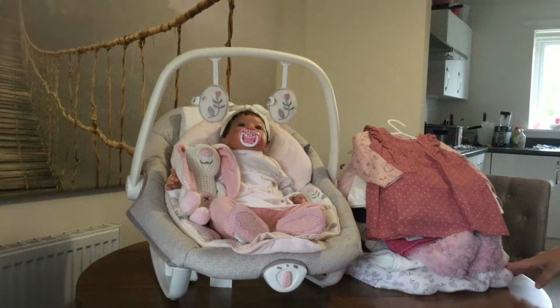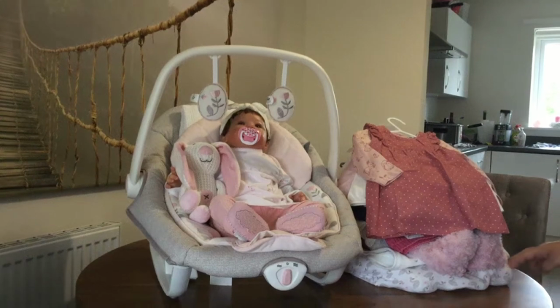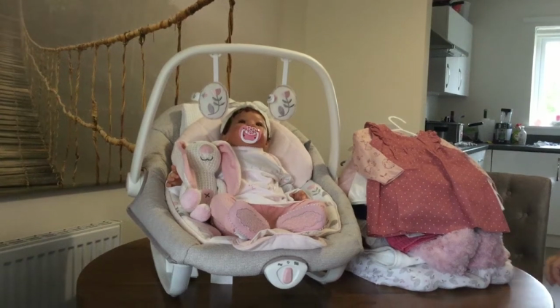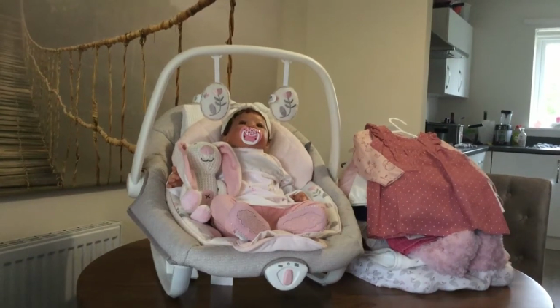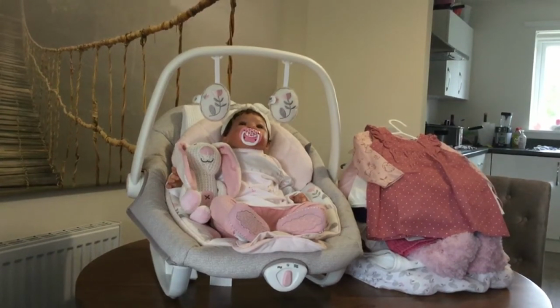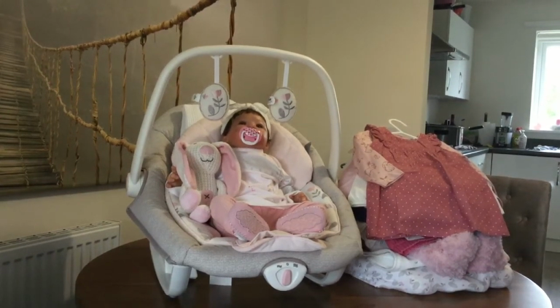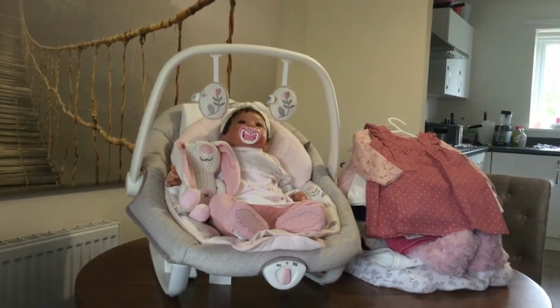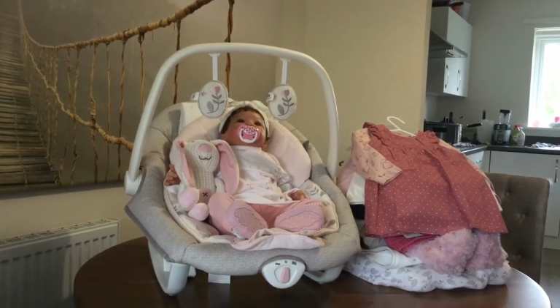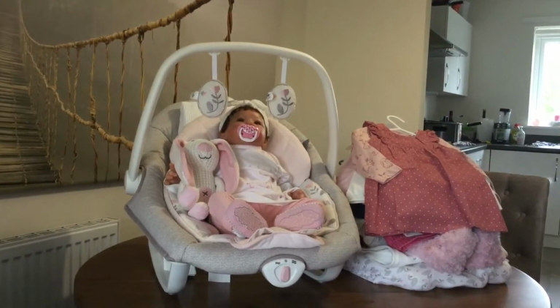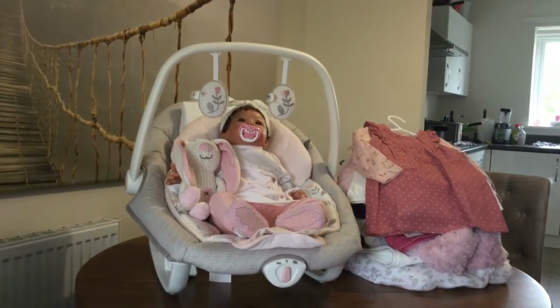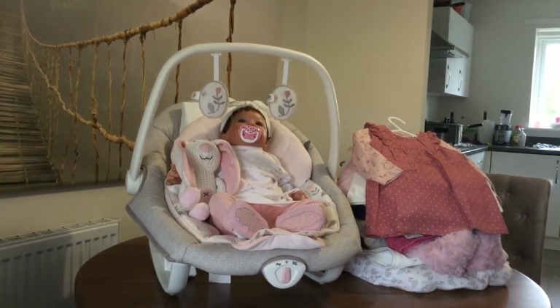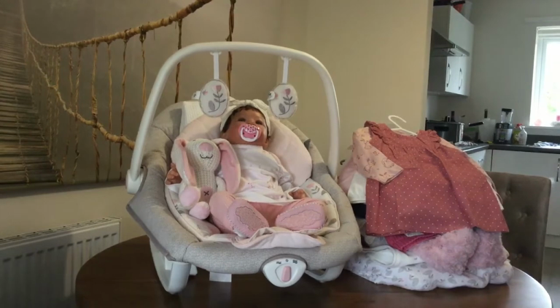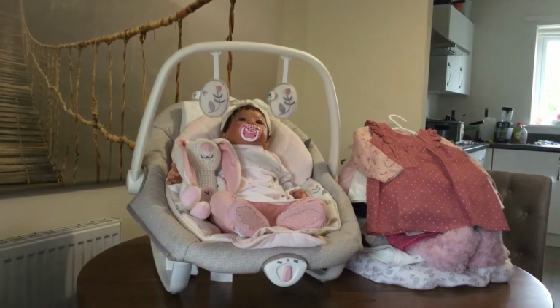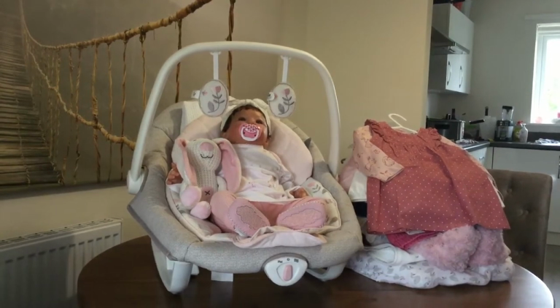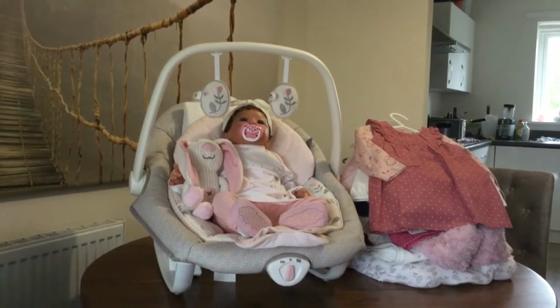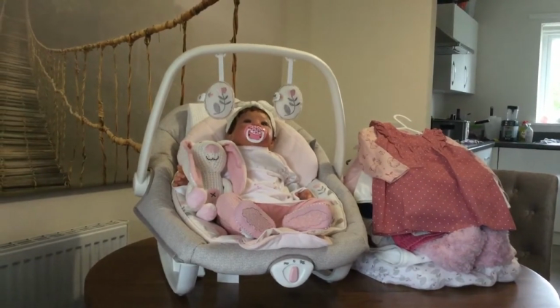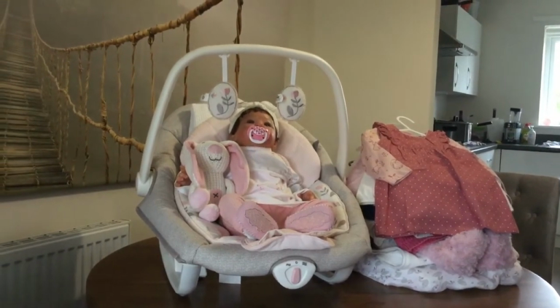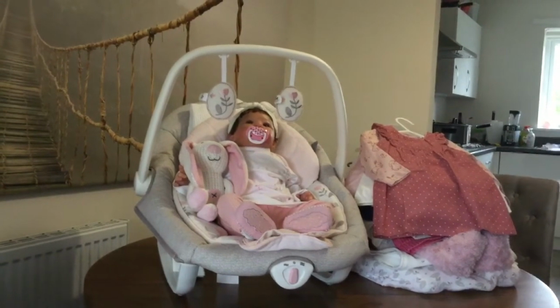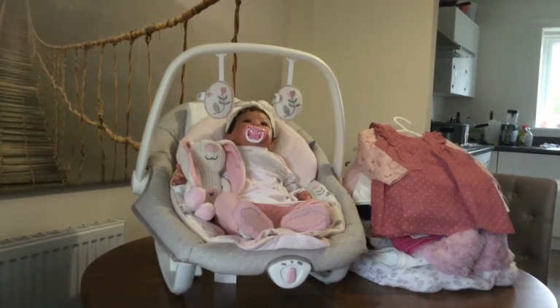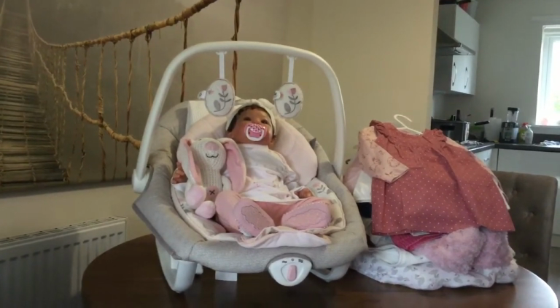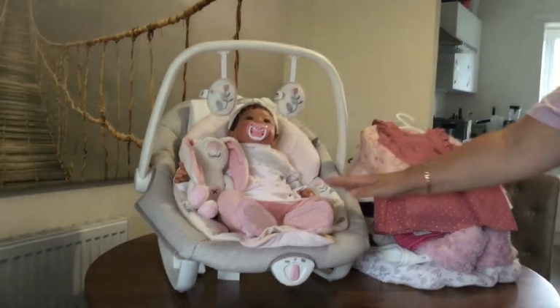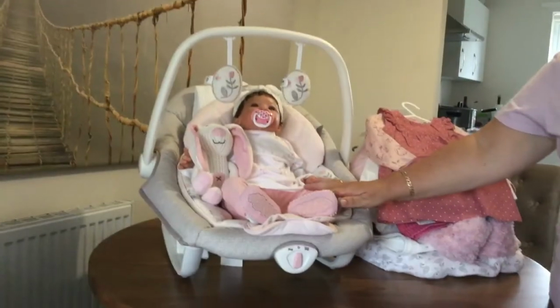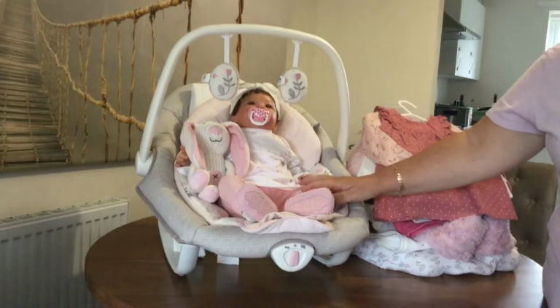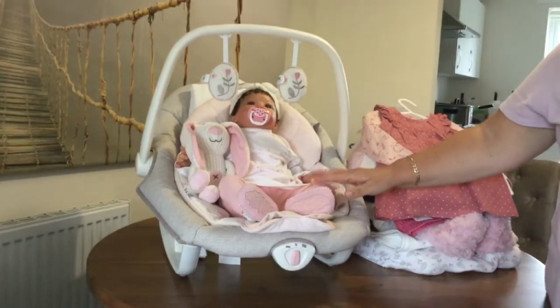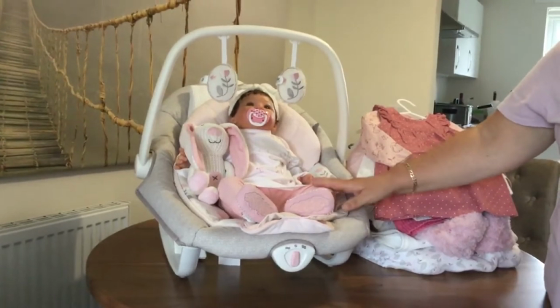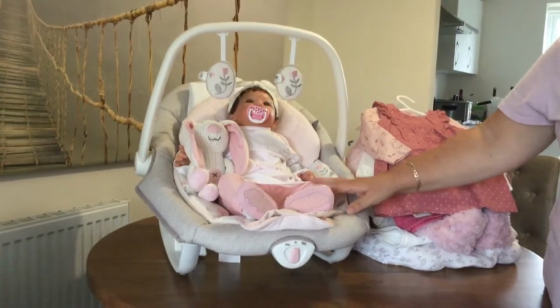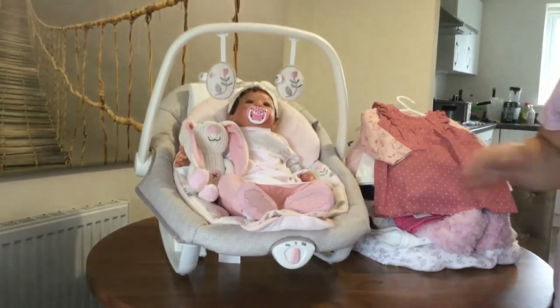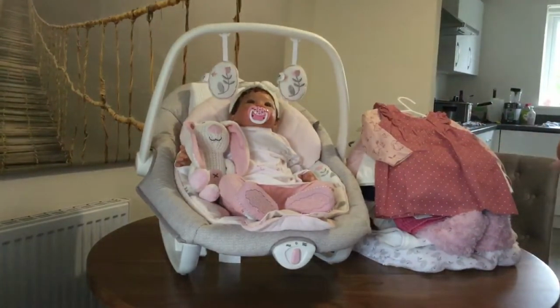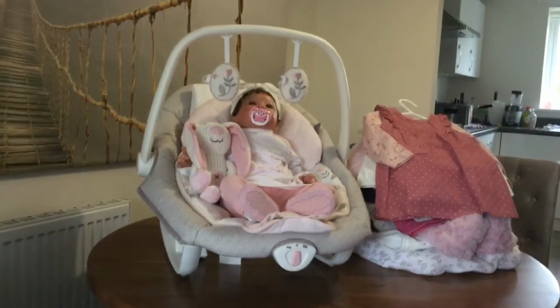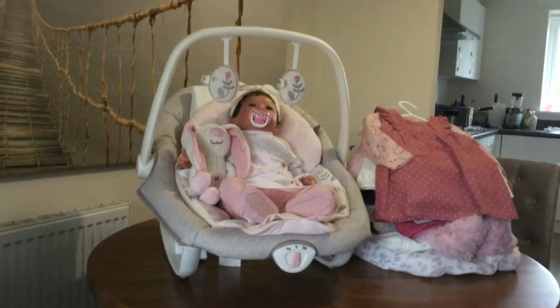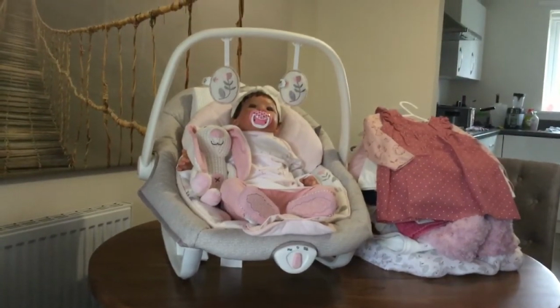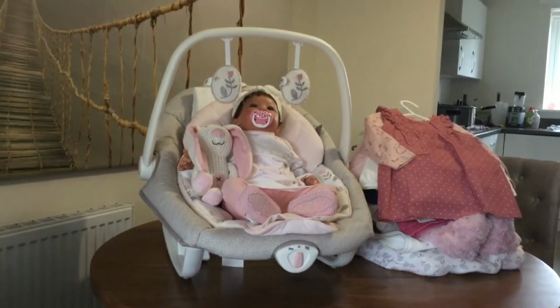Hi everybody and welcome! The weather has changed, so I thought it would be a perfect day to show you my baby Abigail's cardigans and coats. But of course this video would not be complete if I didn't have another little haul to show you.